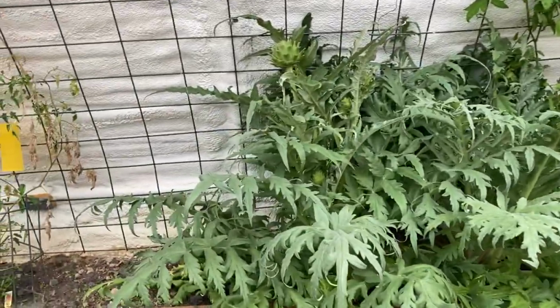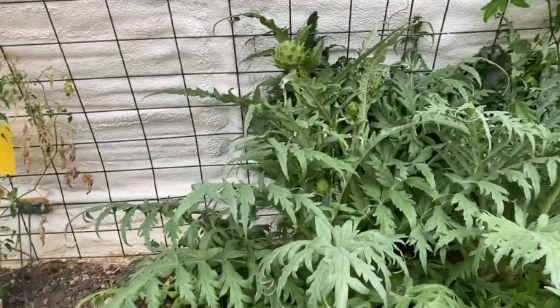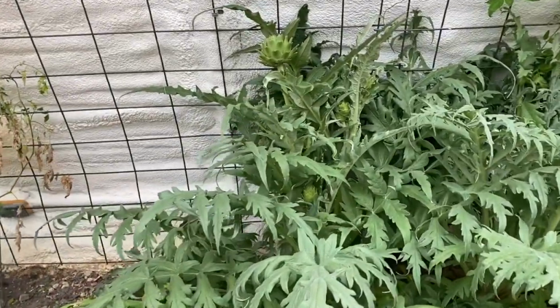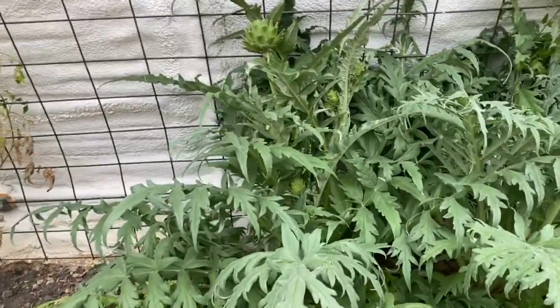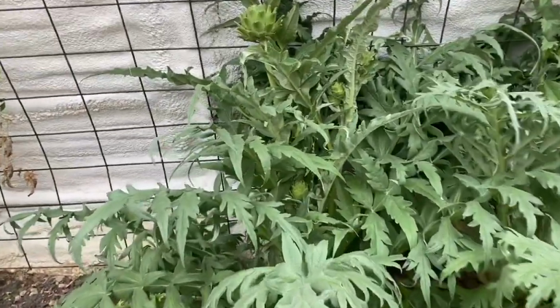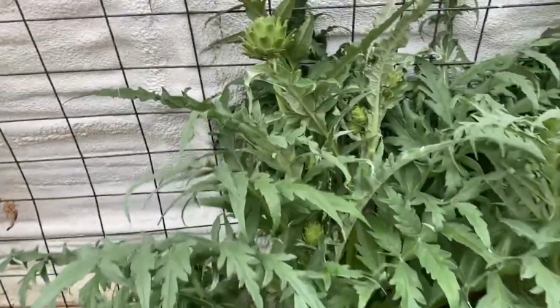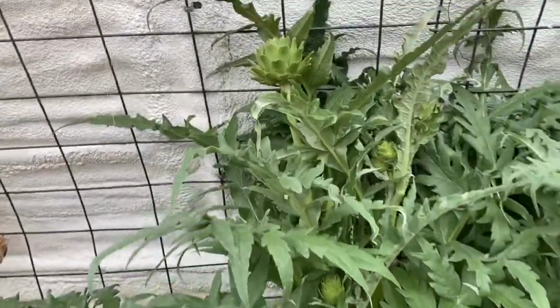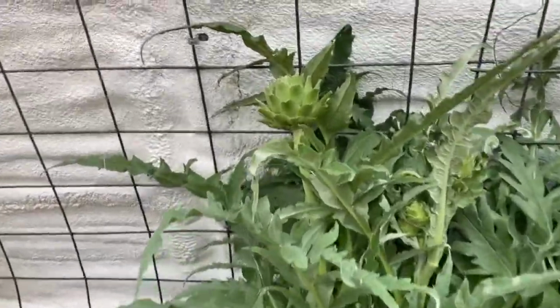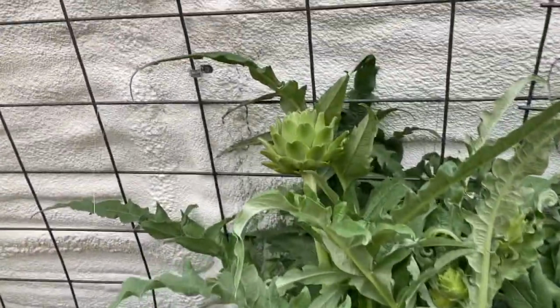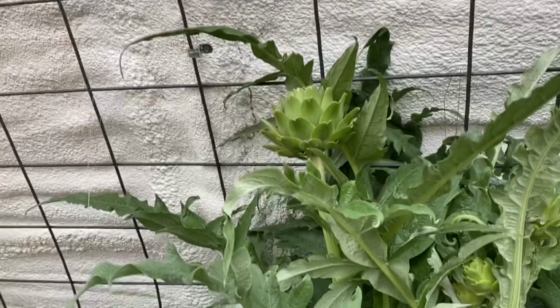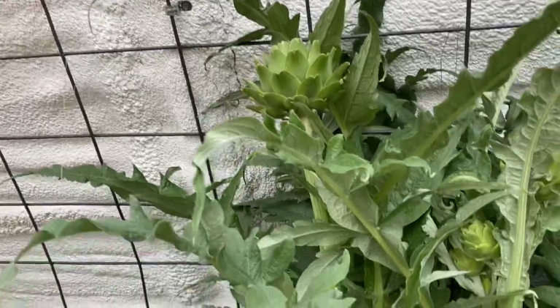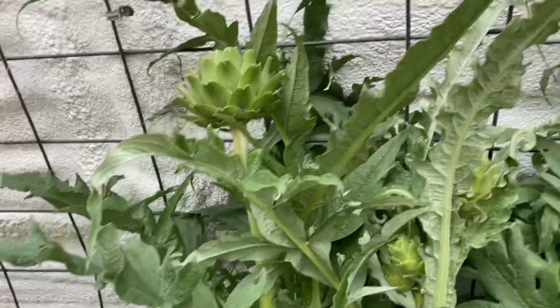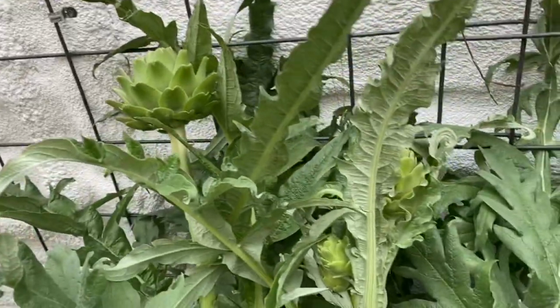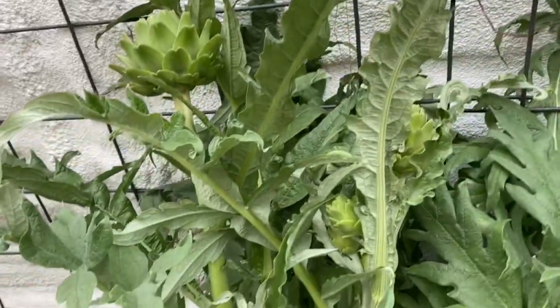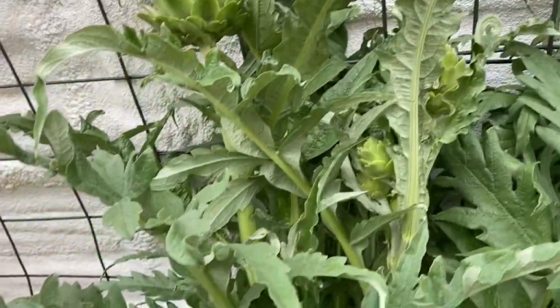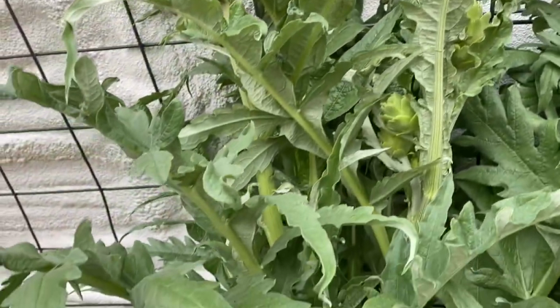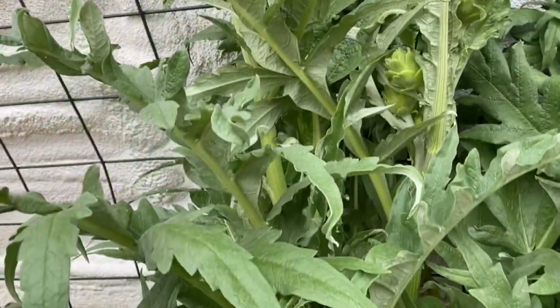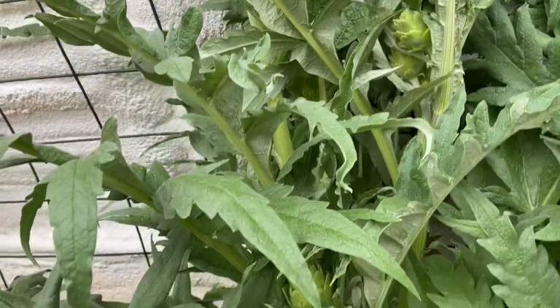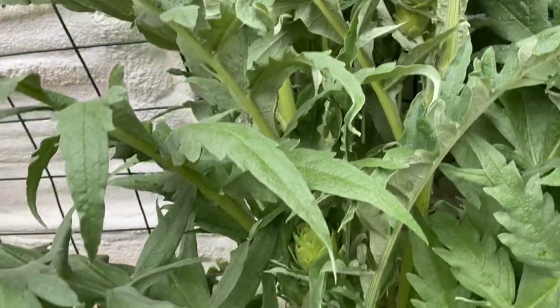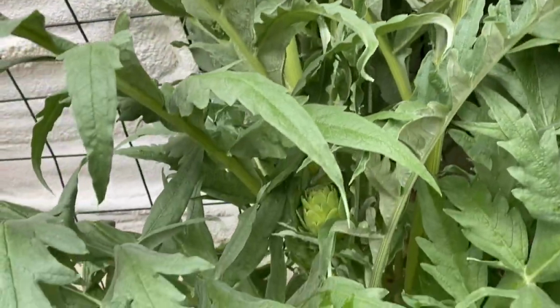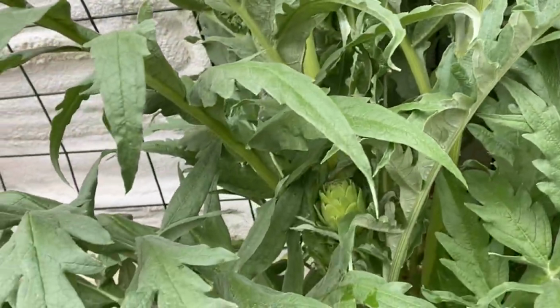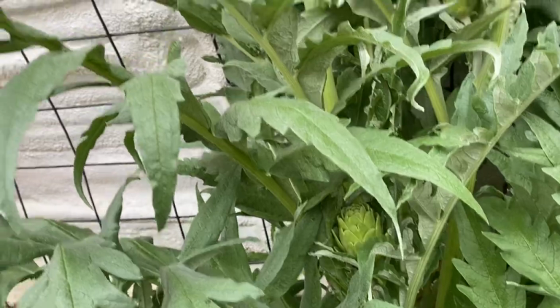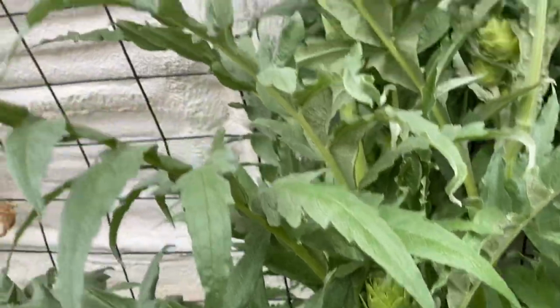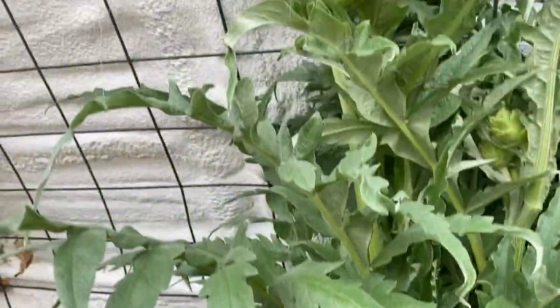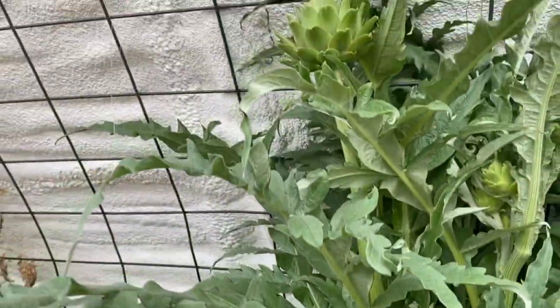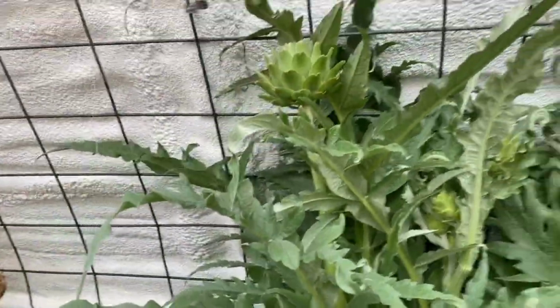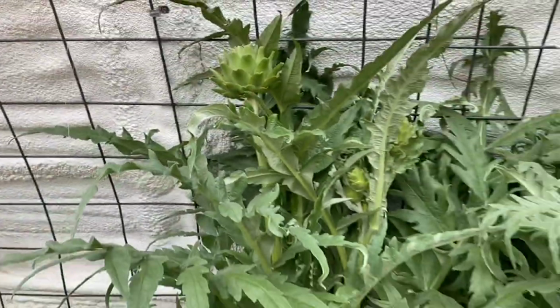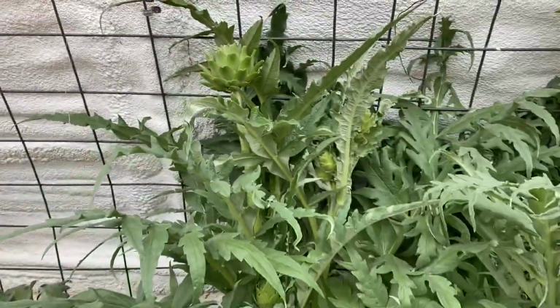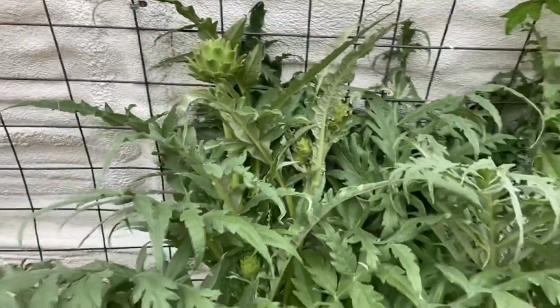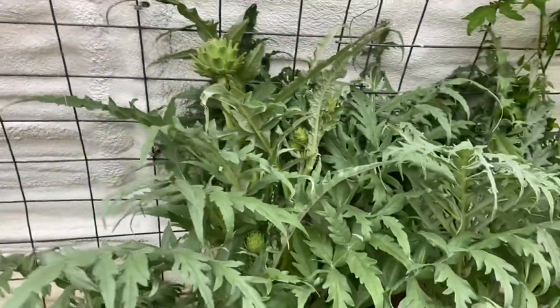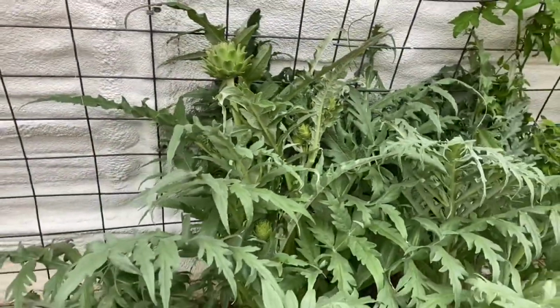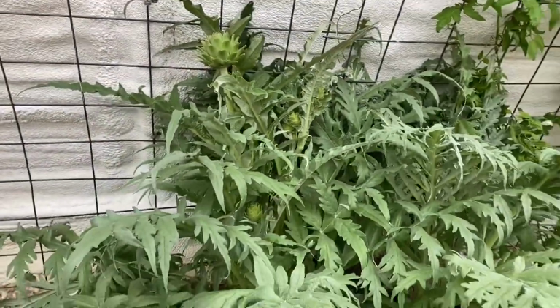This is an artichoke plant and you can see we've got artichokes on it — I think there's five right here. That's kind of fun in January in Utah to get artichokes.